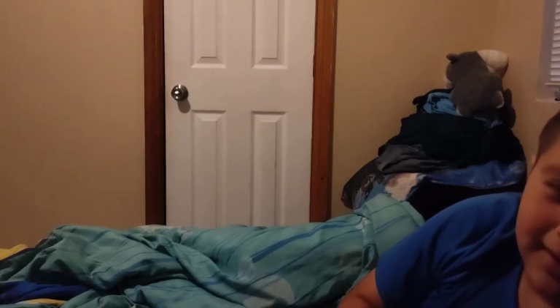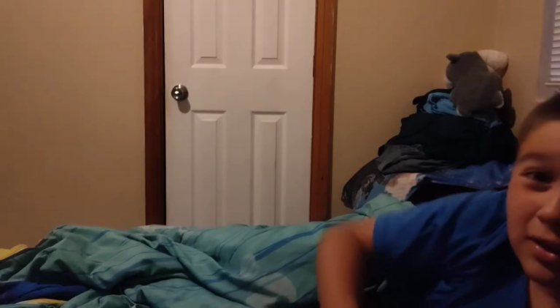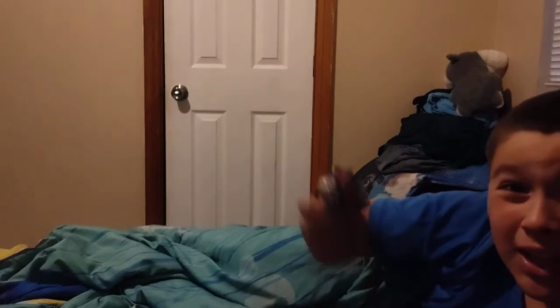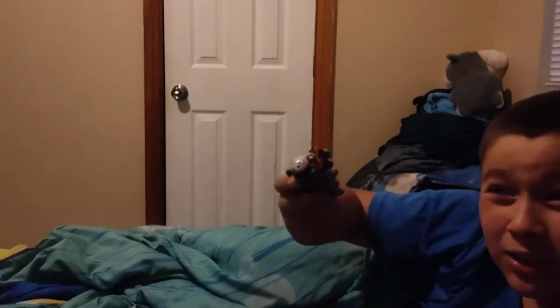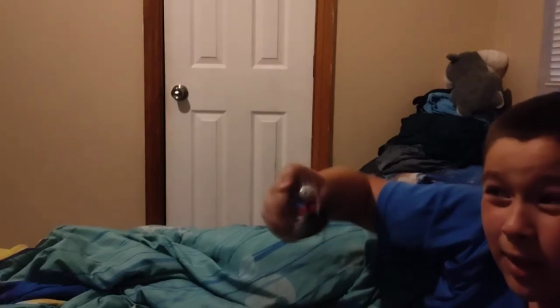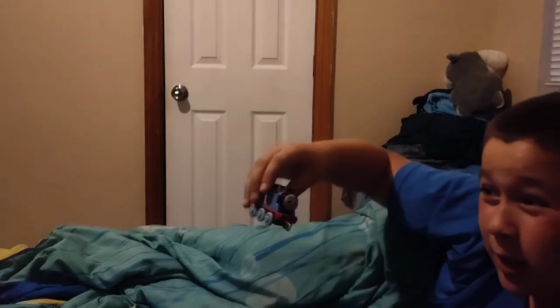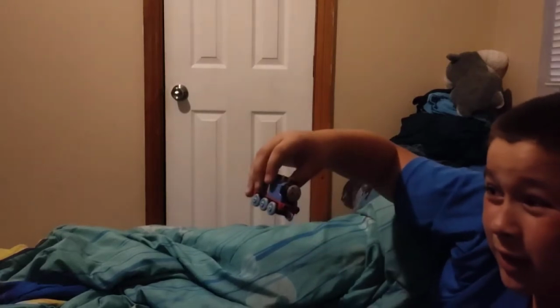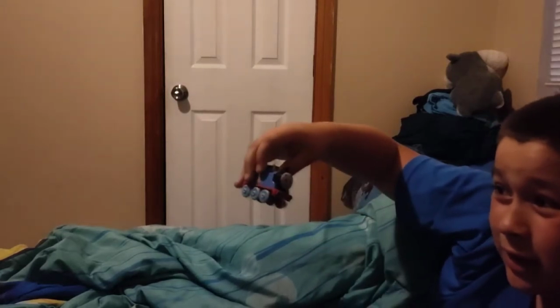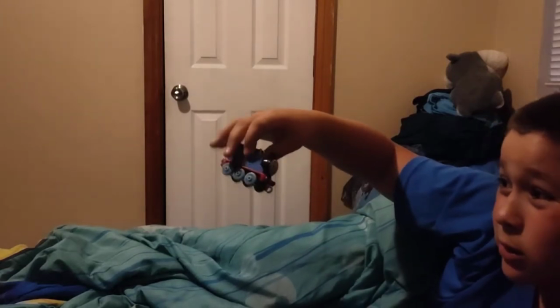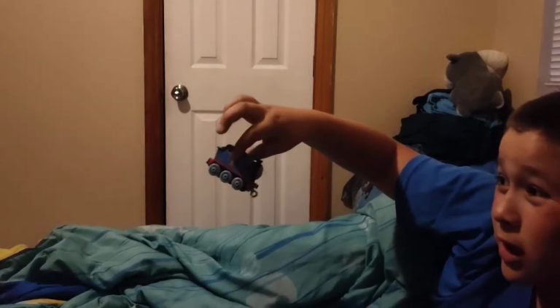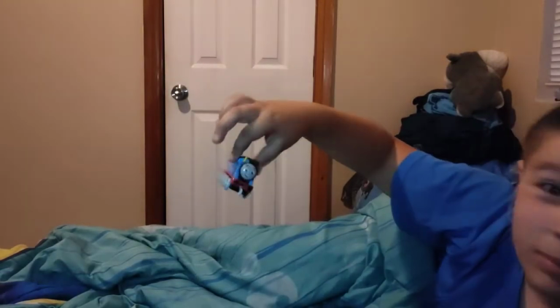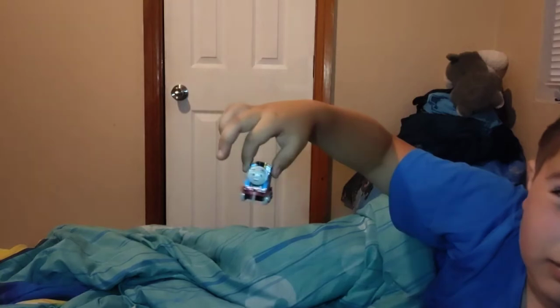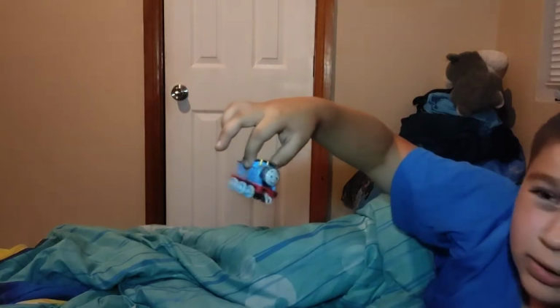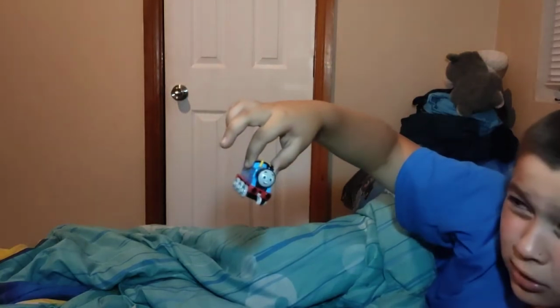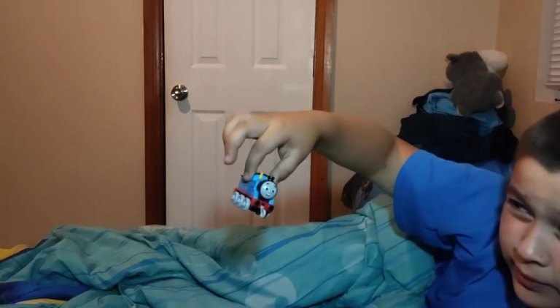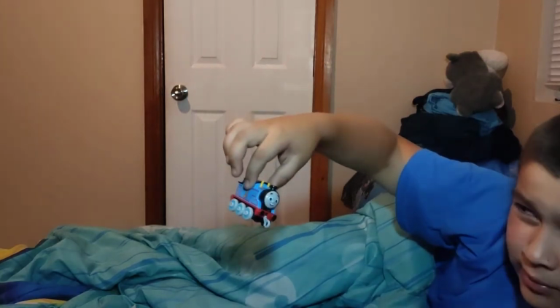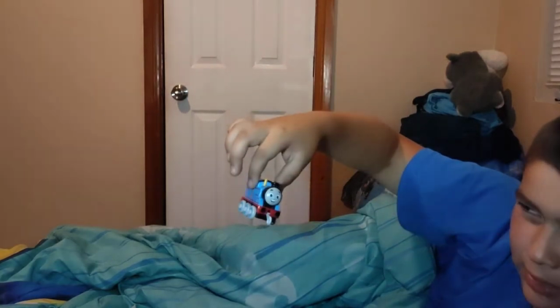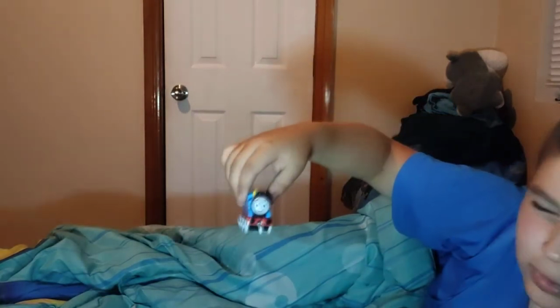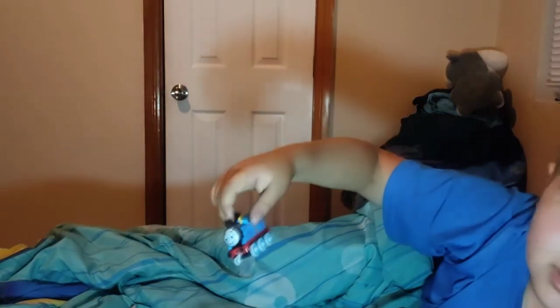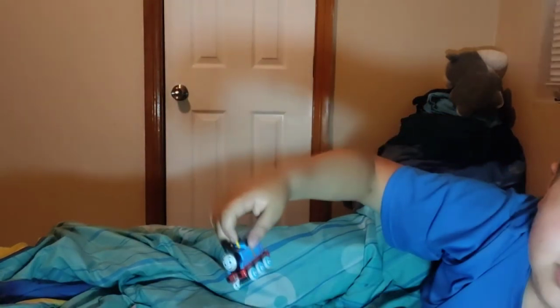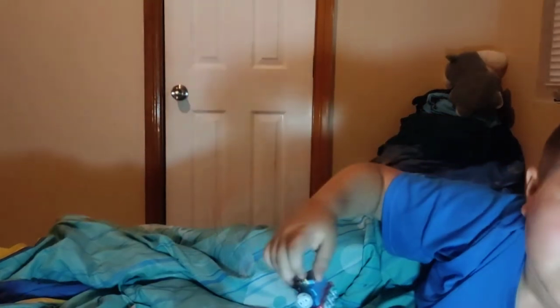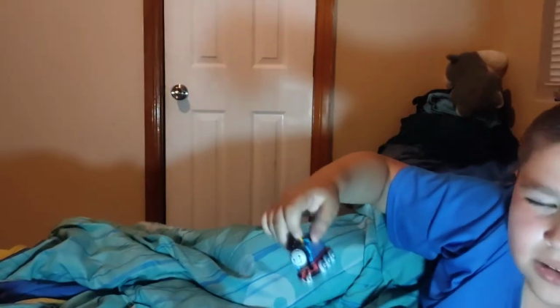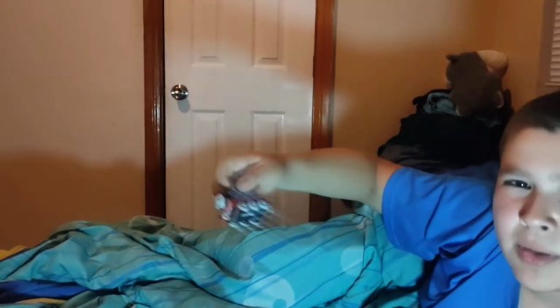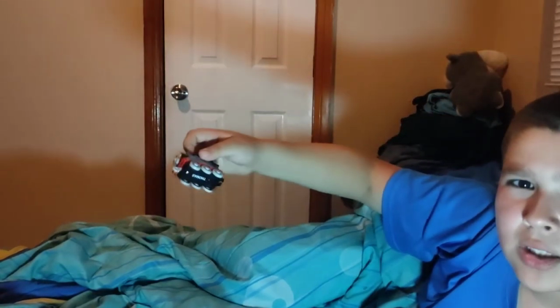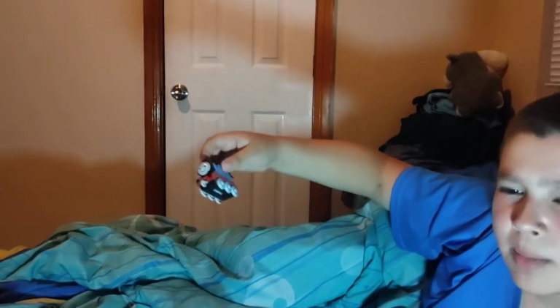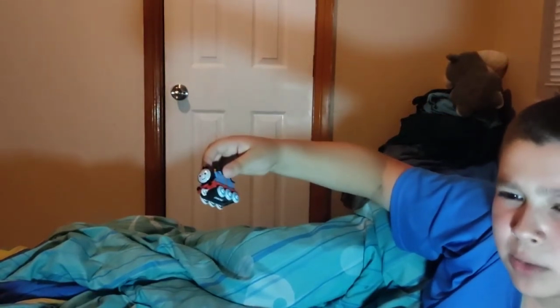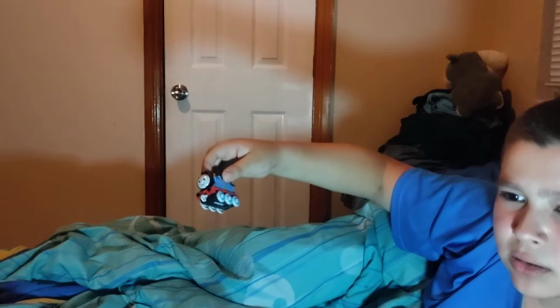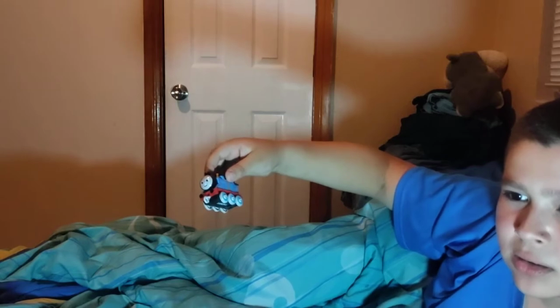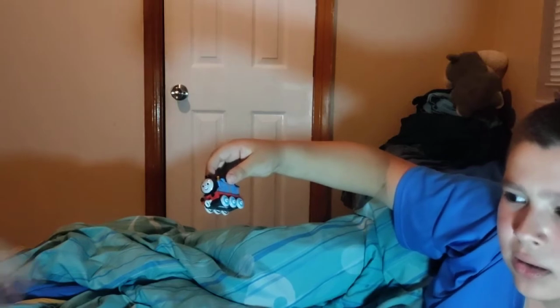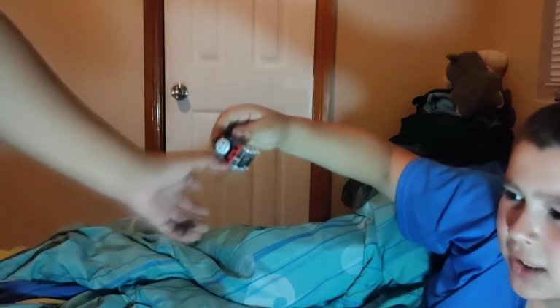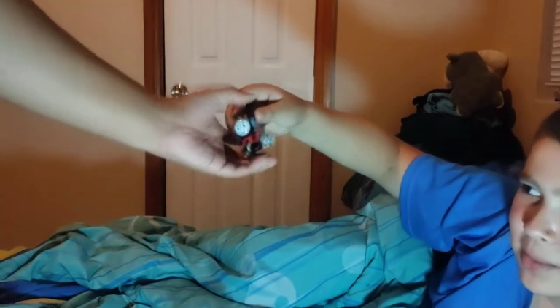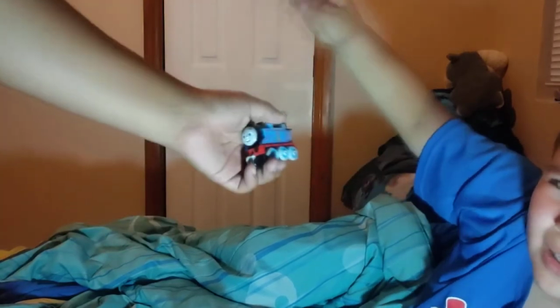Can any of you guys agree with me? This is really like a ripoff of the original. What do you think? Just let me know in the comments below. The end. Bye-bye.